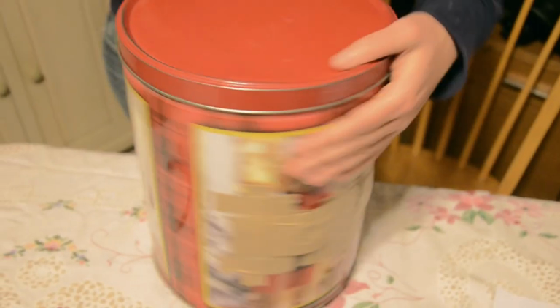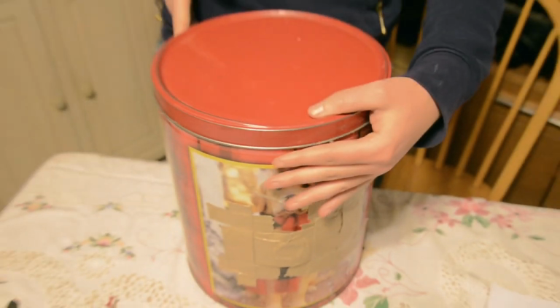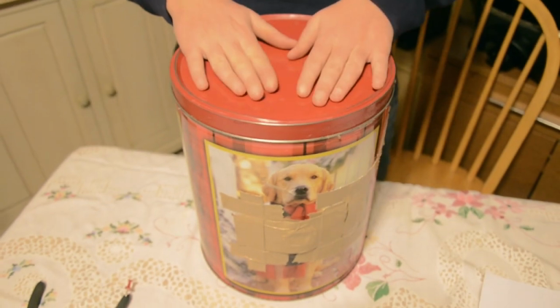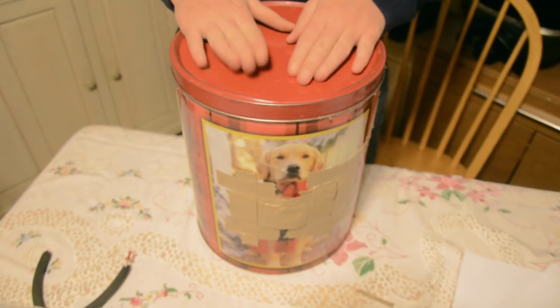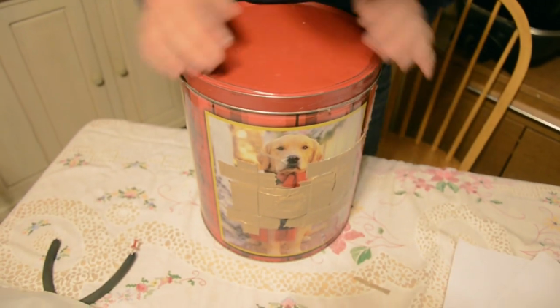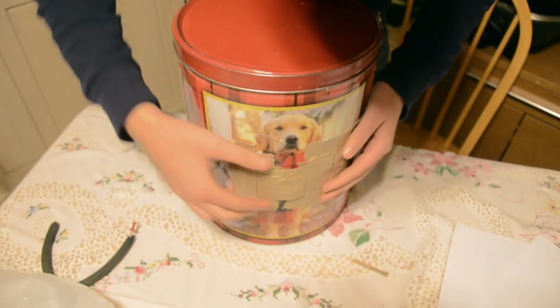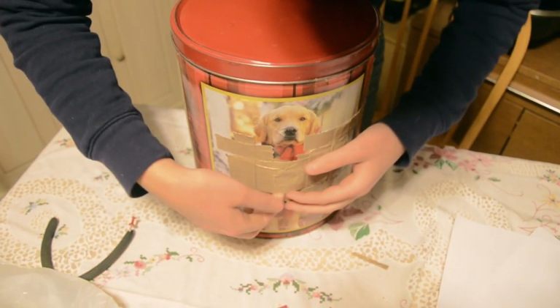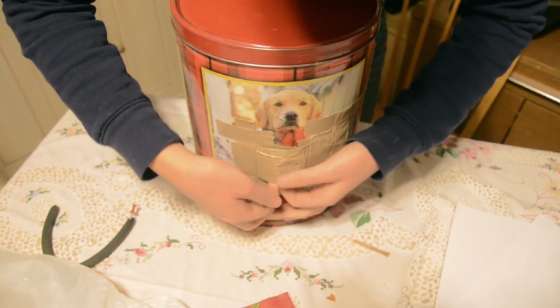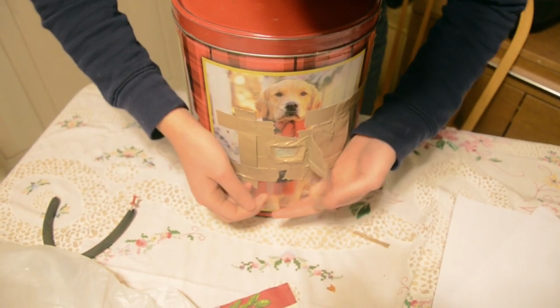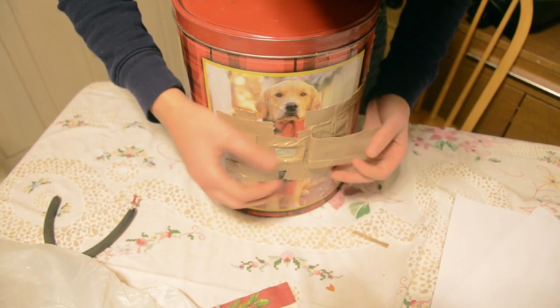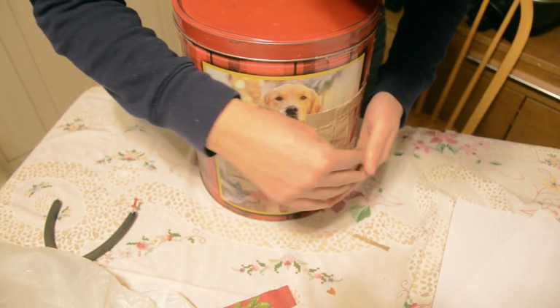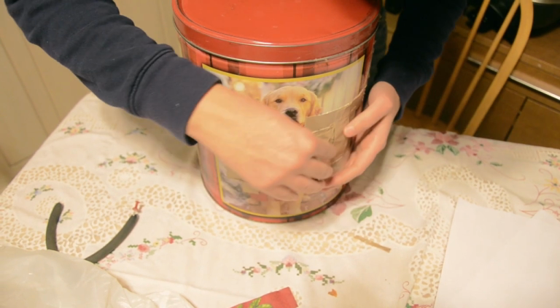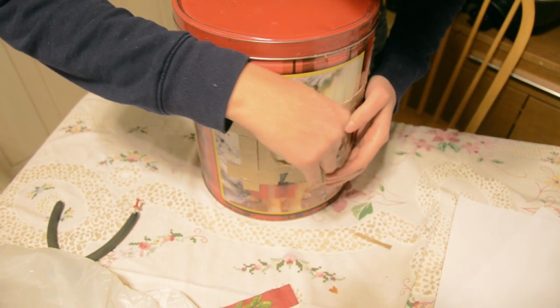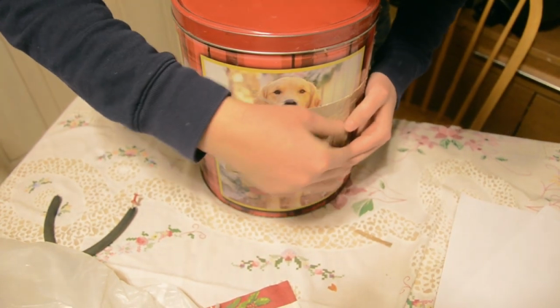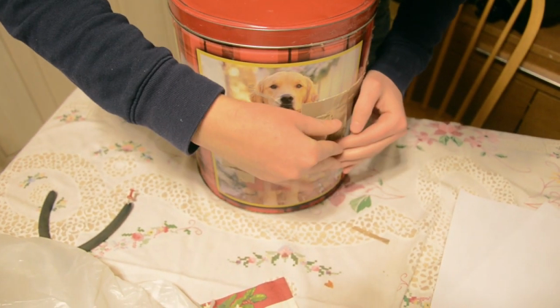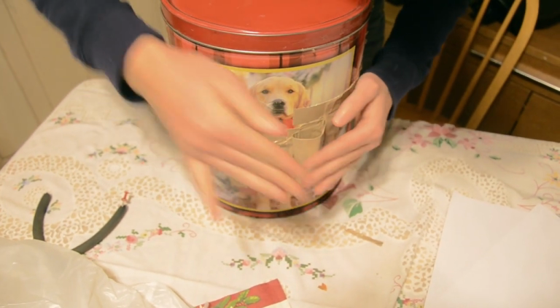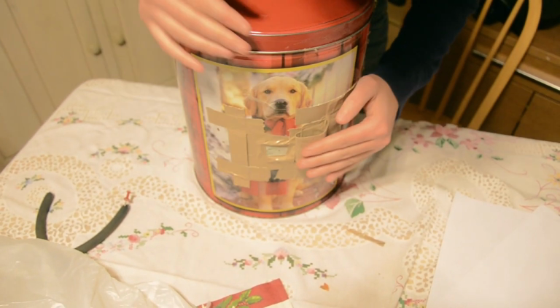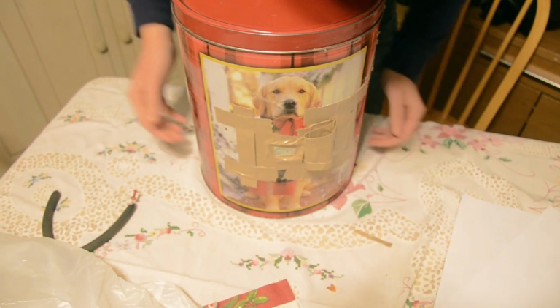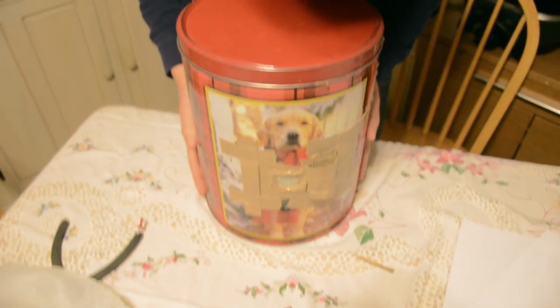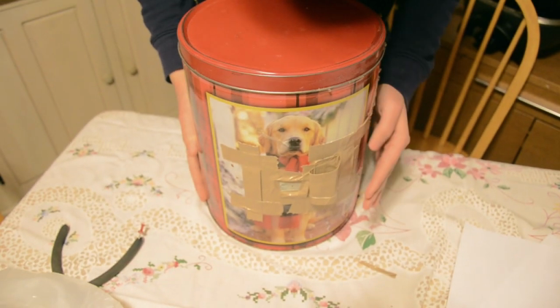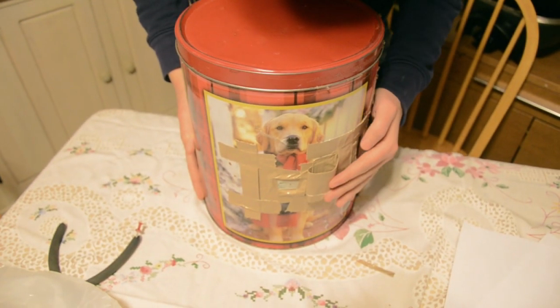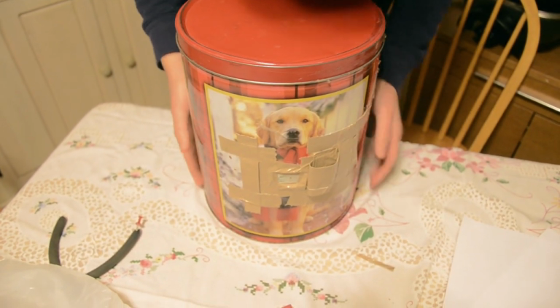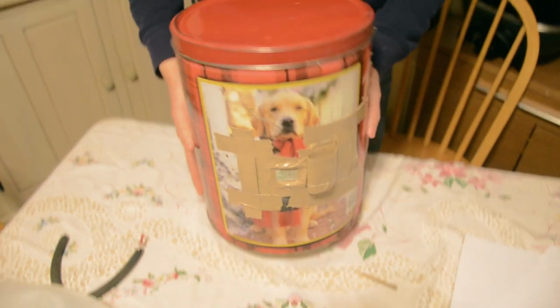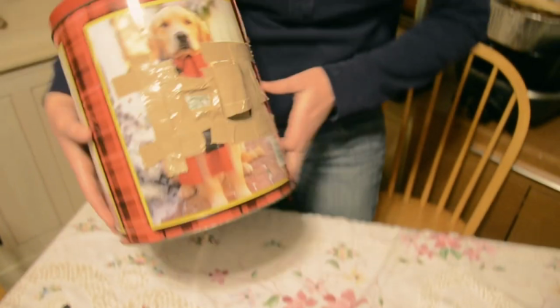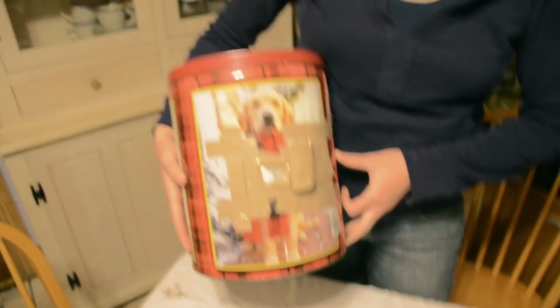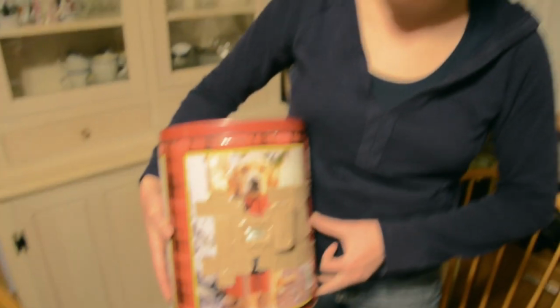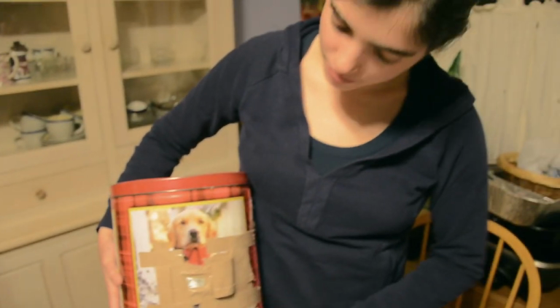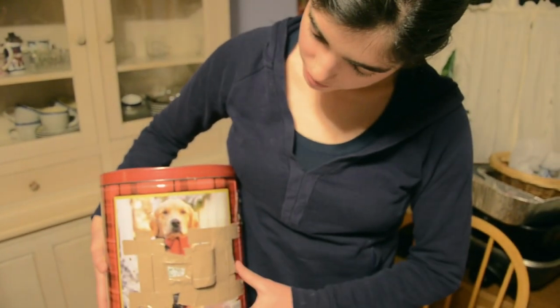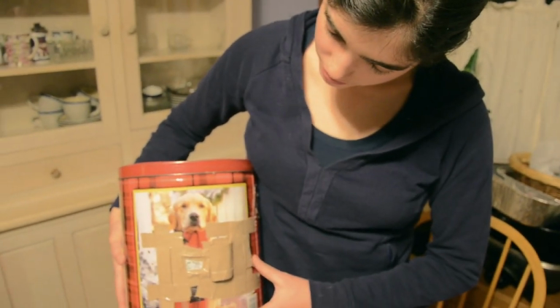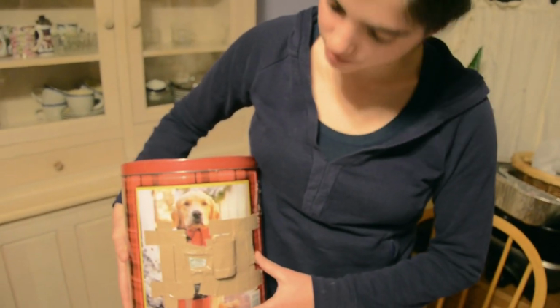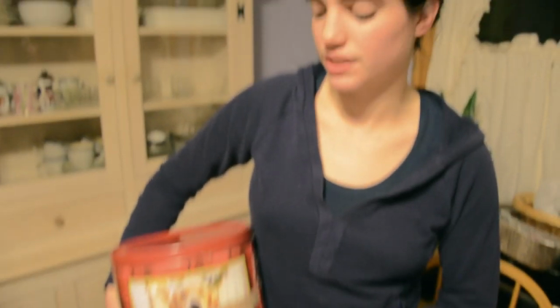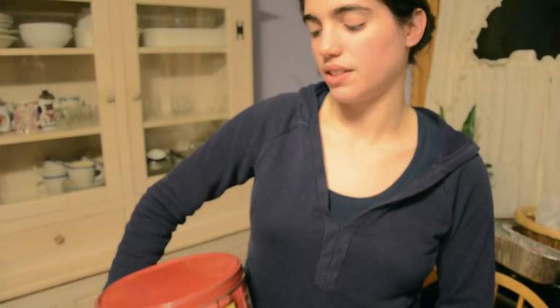And there you have it. A camera made from found materials. Later on we will show you how to actually make an image using this camera. Thank you.